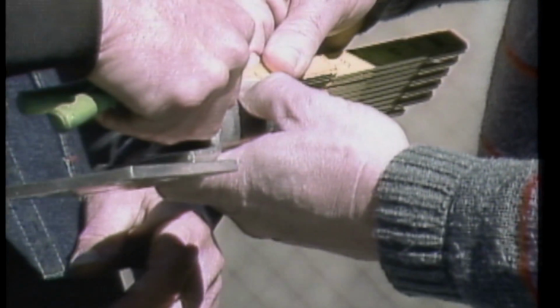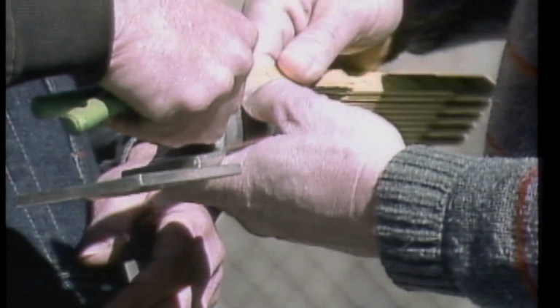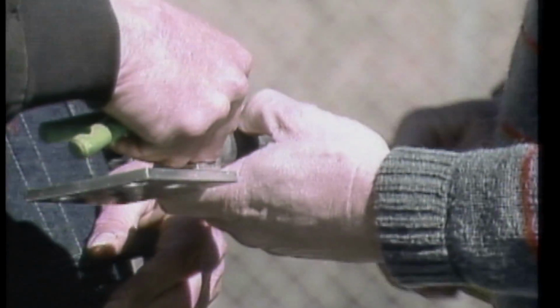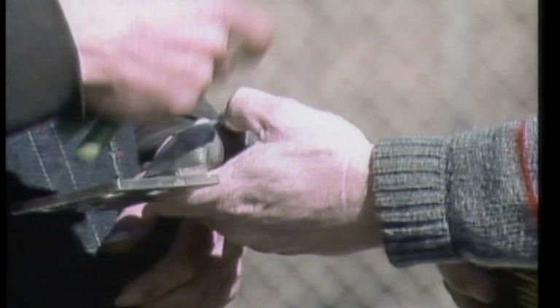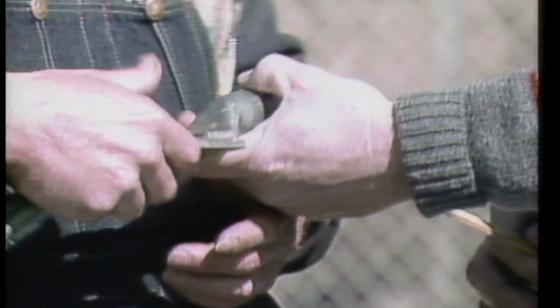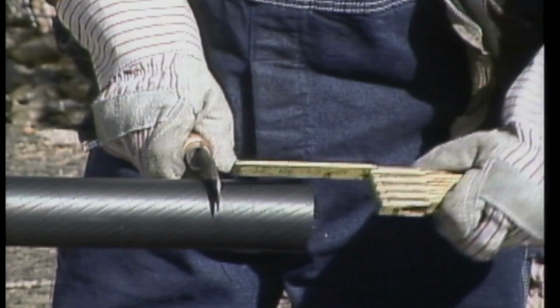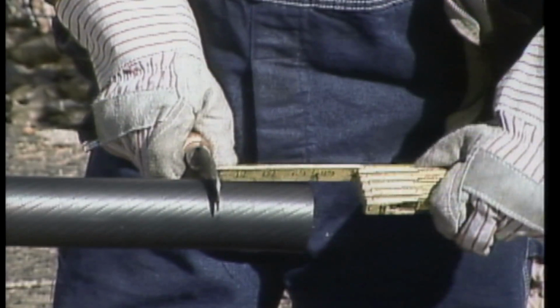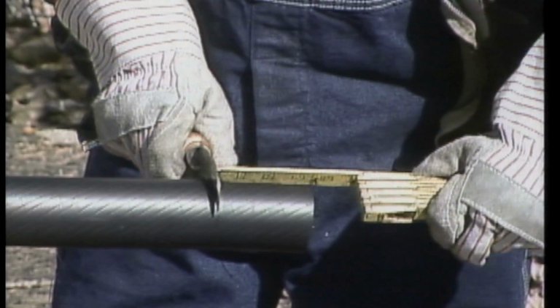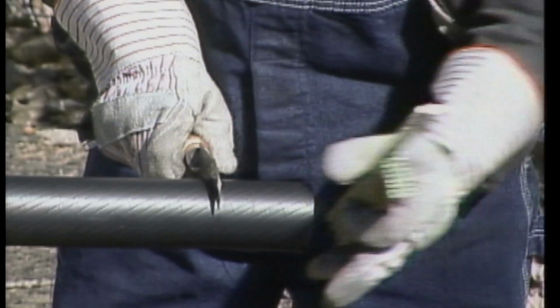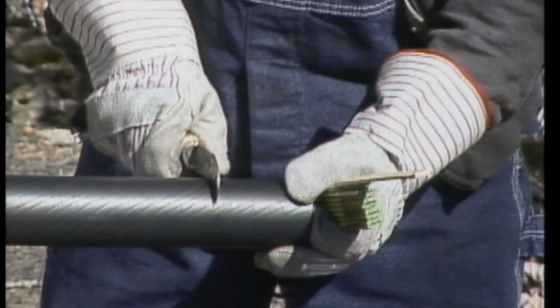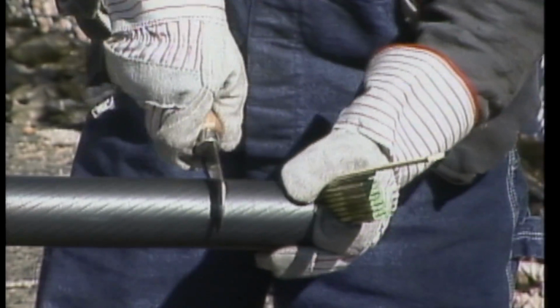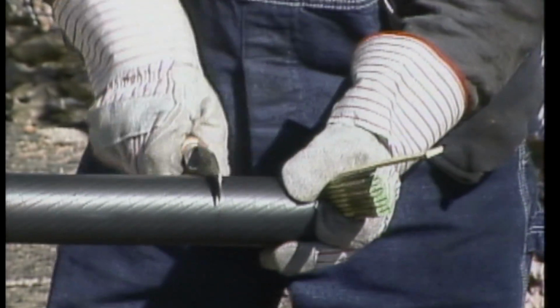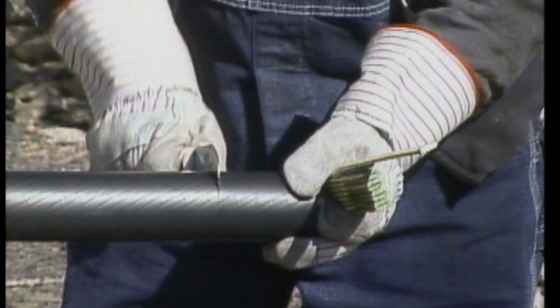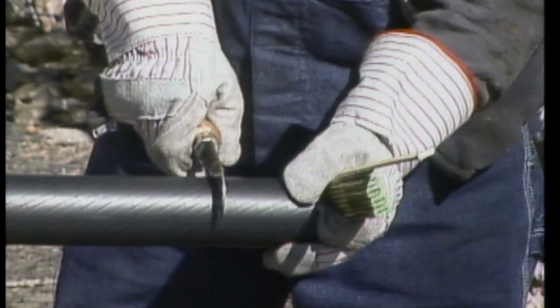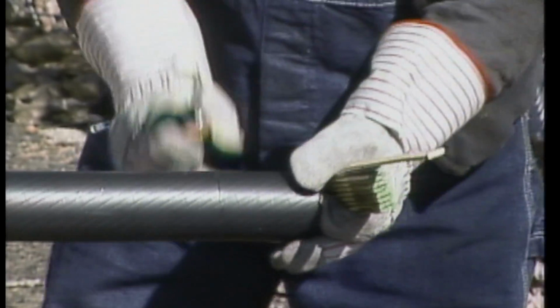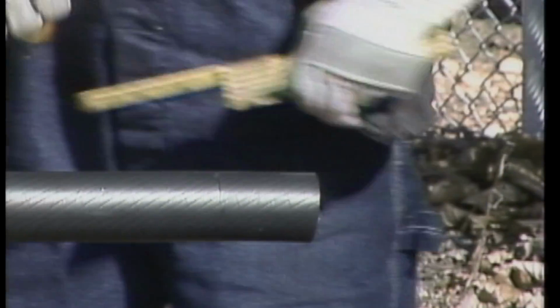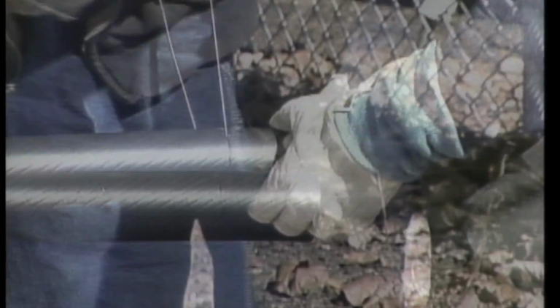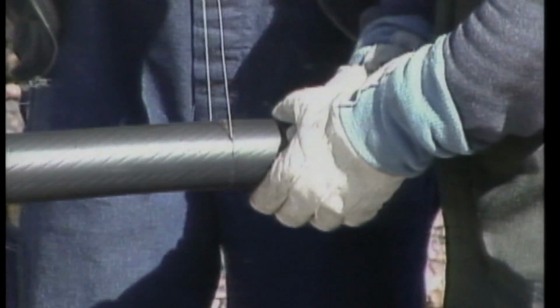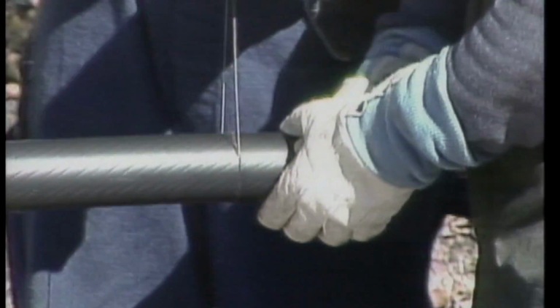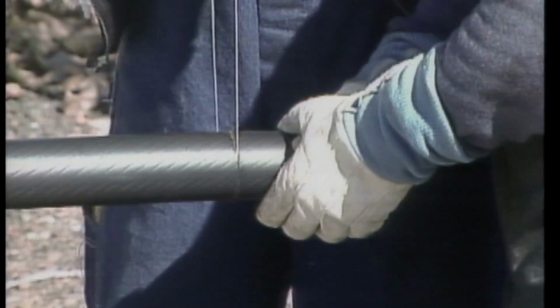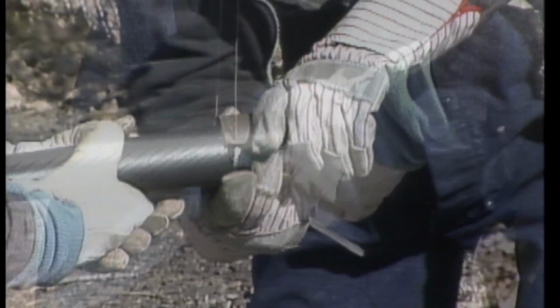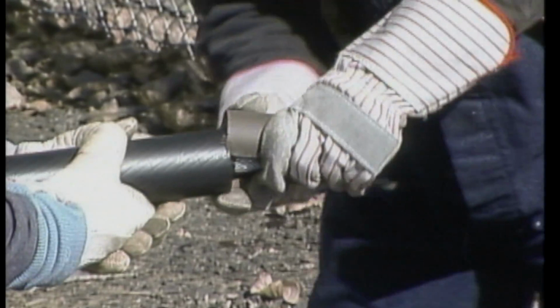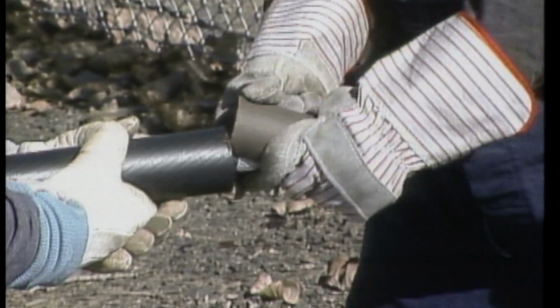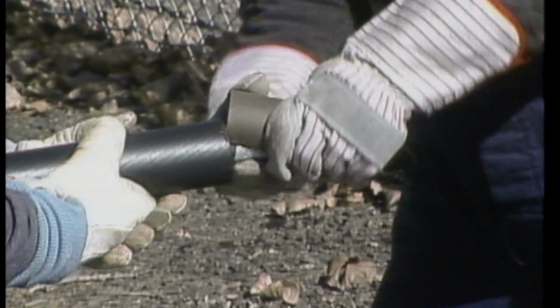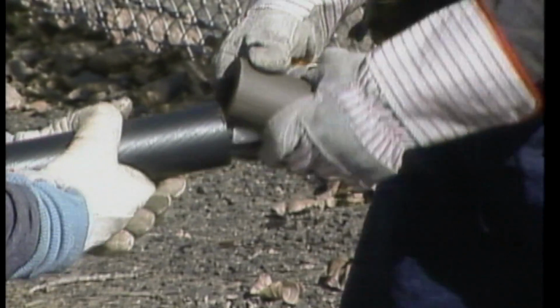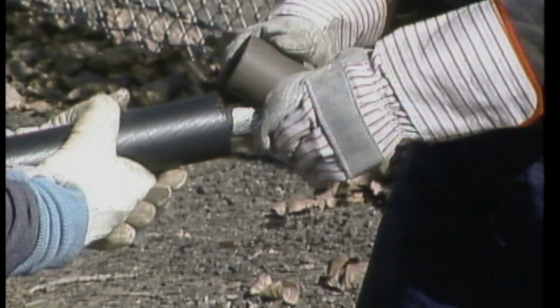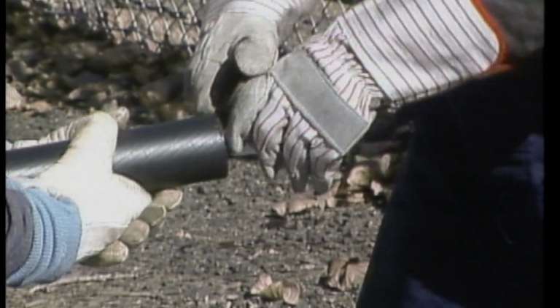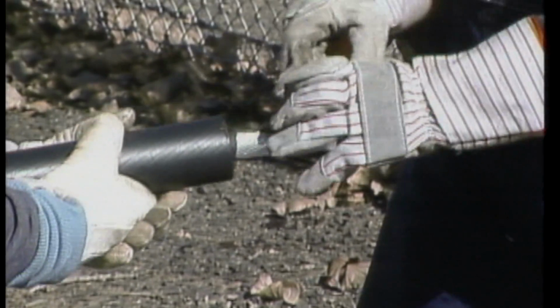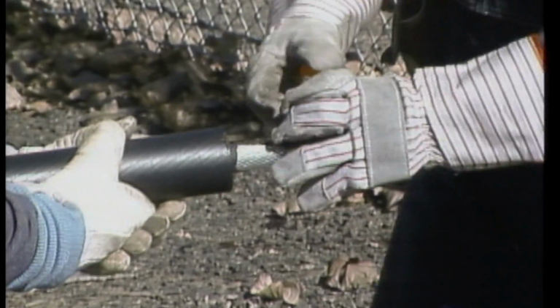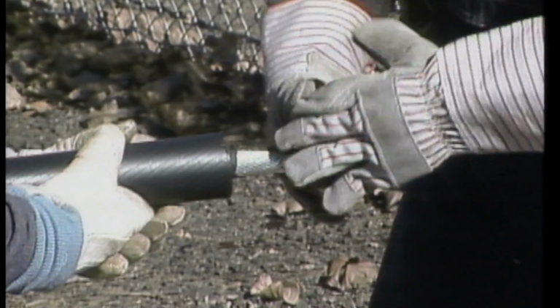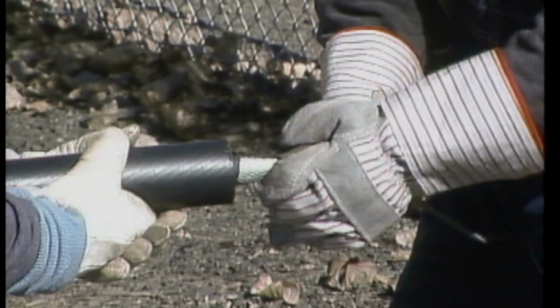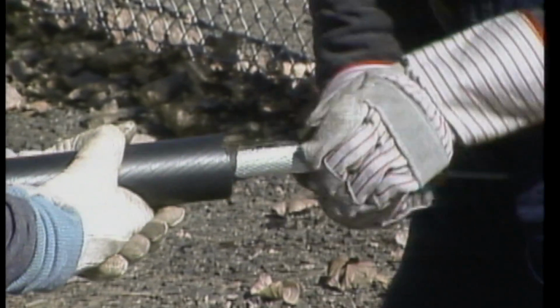They measure the inside of the lug, transfer the measurement to the end of the cable, and mark the cable. They cut the insulation and remove the insulation in the conductor stress control layer to expose the bare conductor.